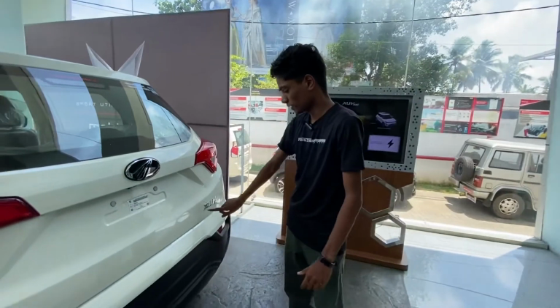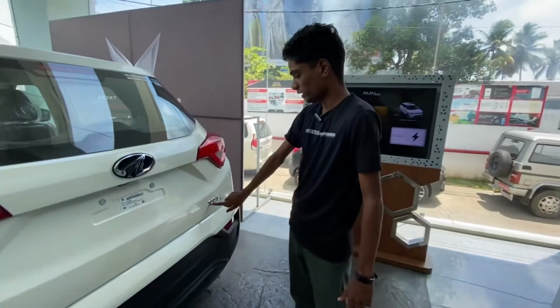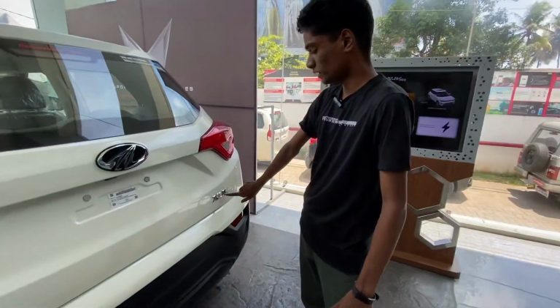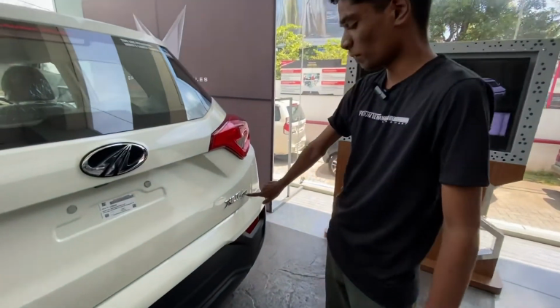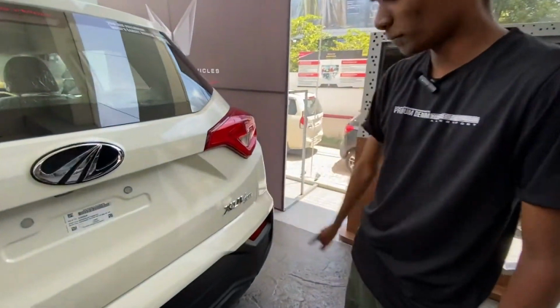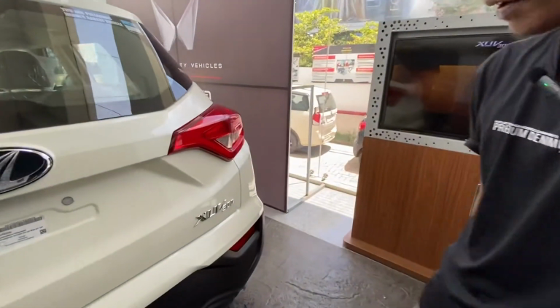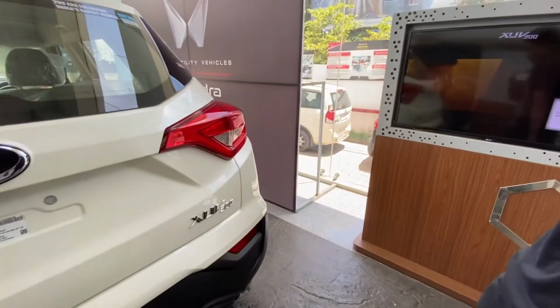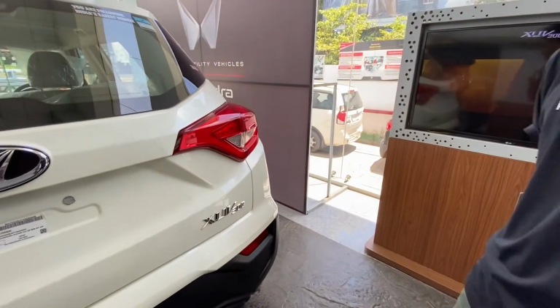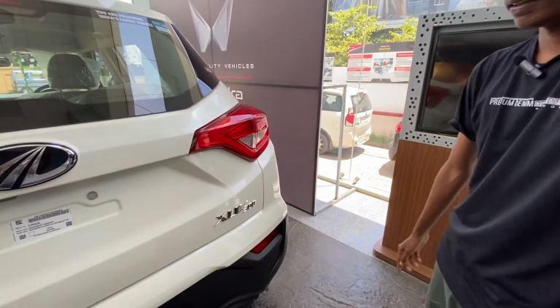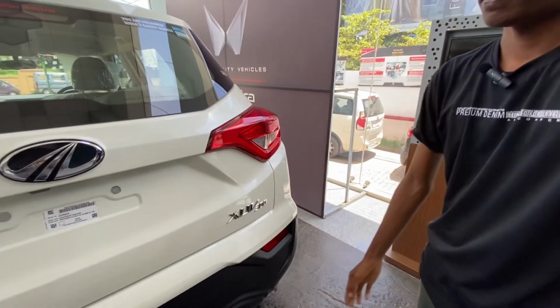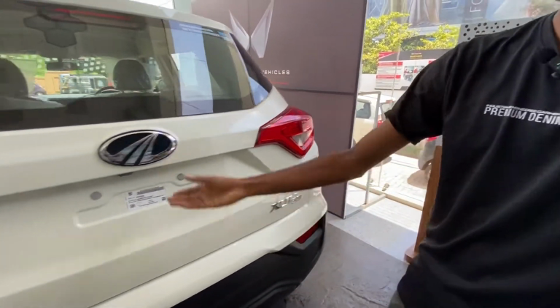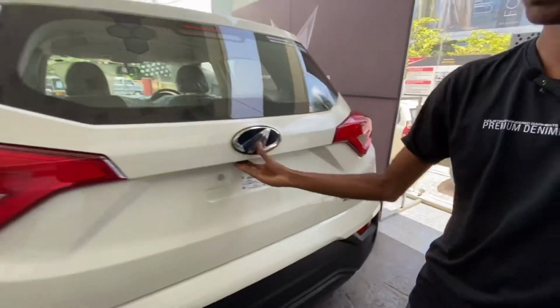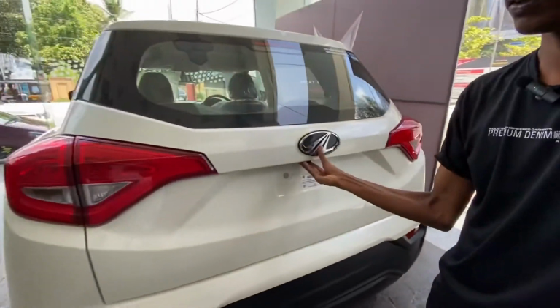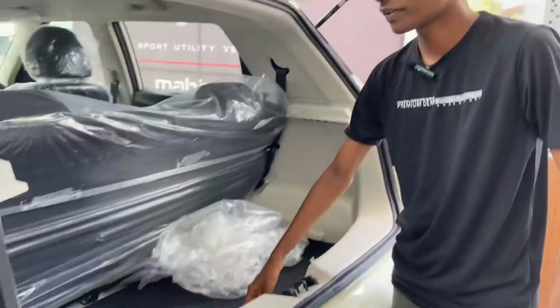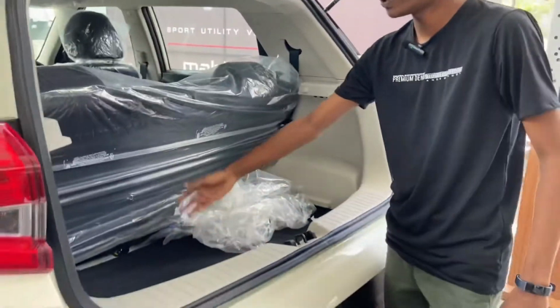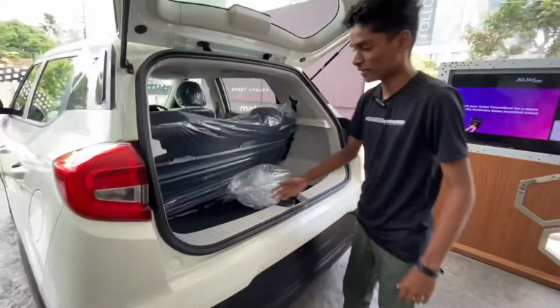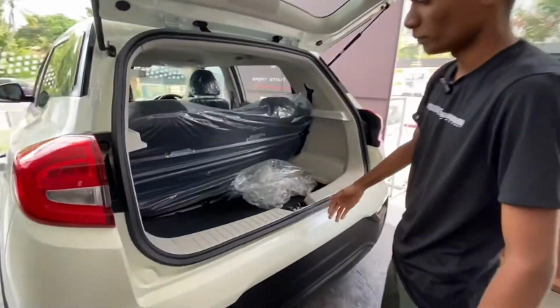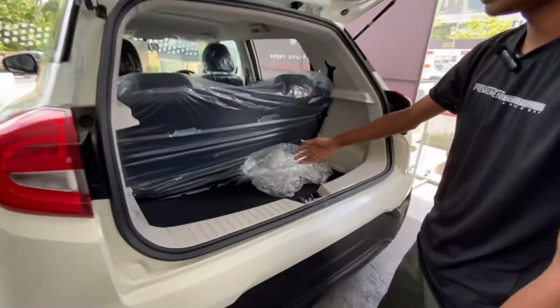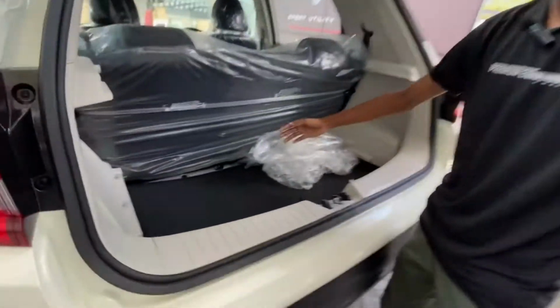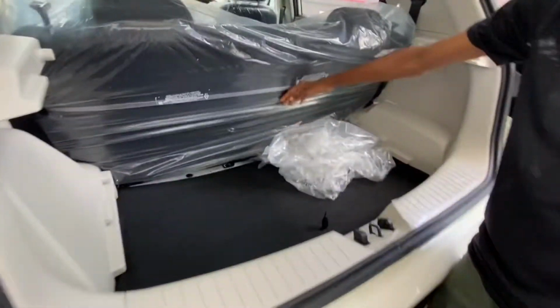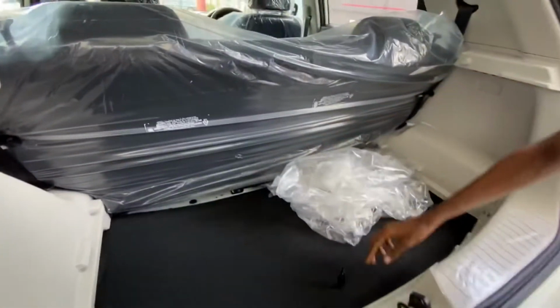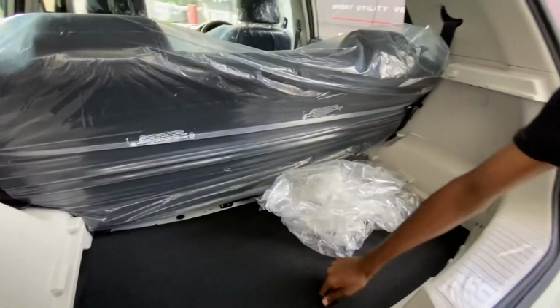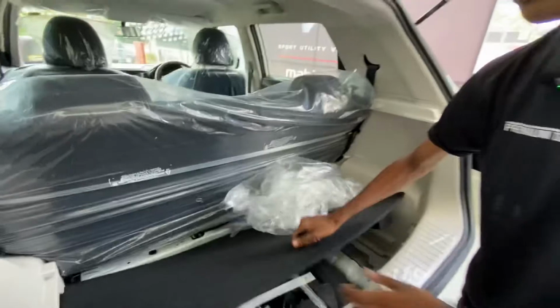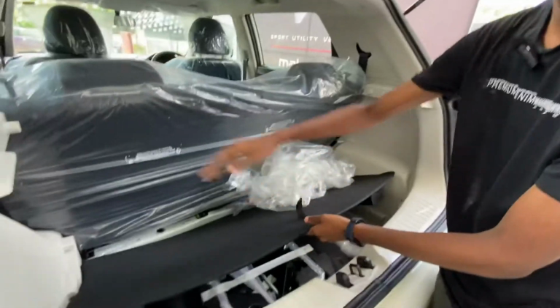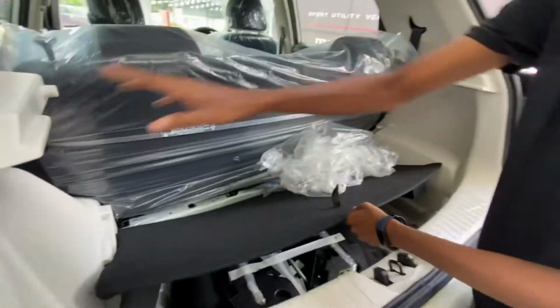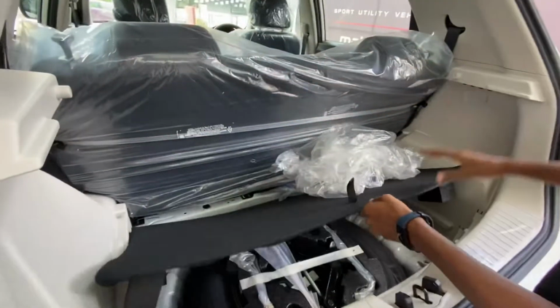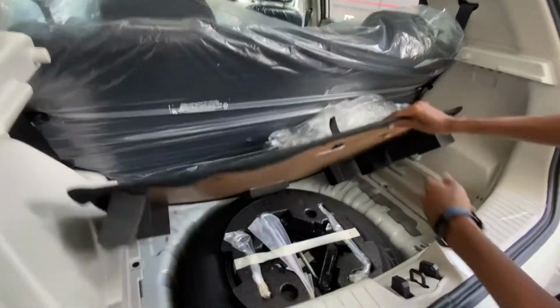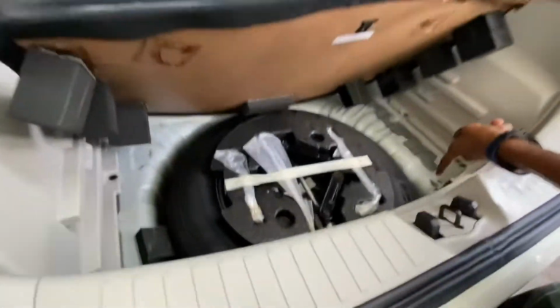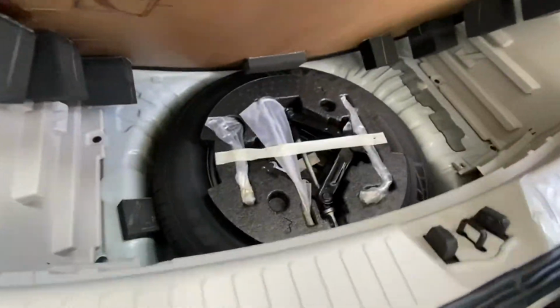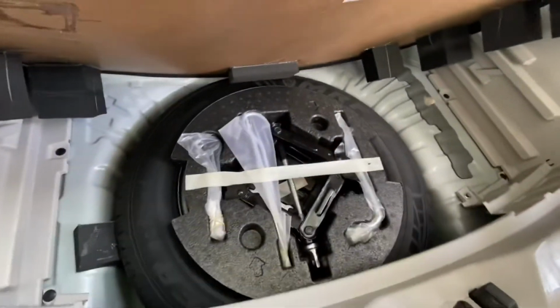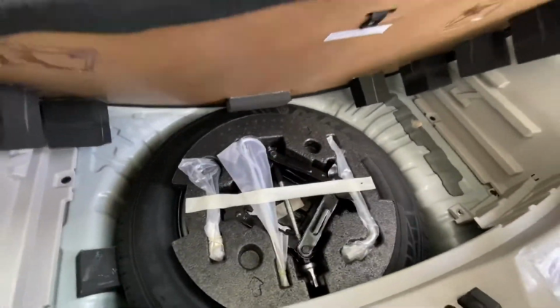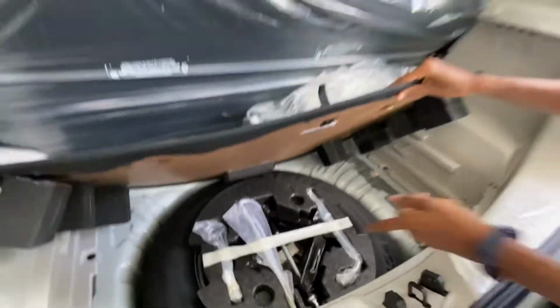The SUV 3WN has a badge at the rear. The boot space is available, and you can step in here. There's no need for a parcel tray, and we can also have a wall sweep.